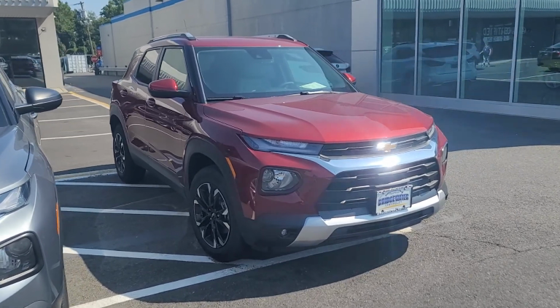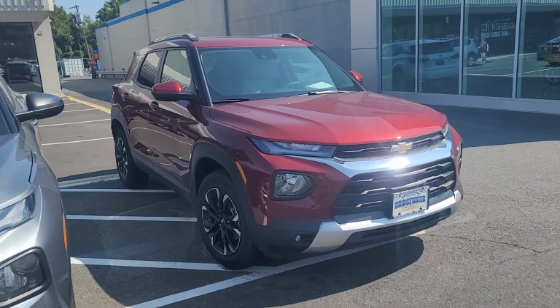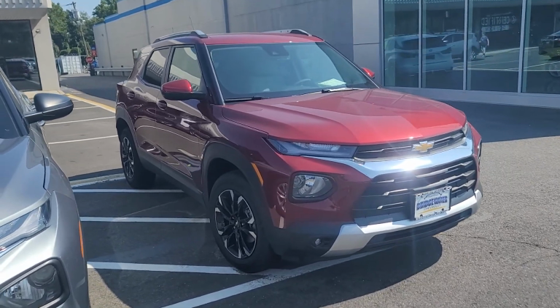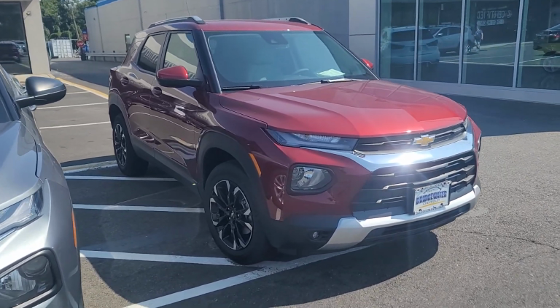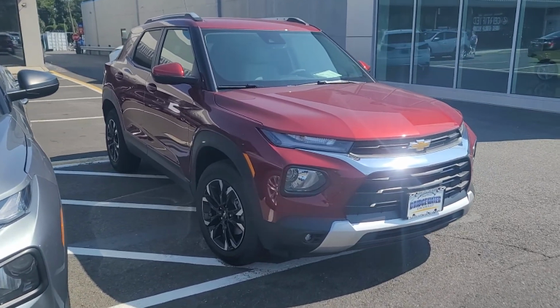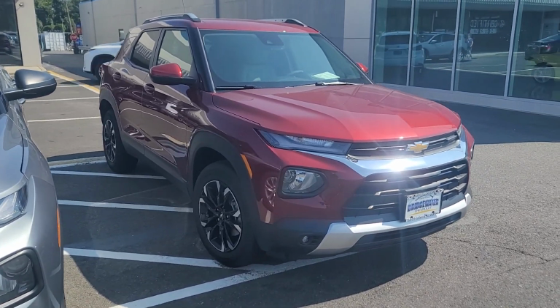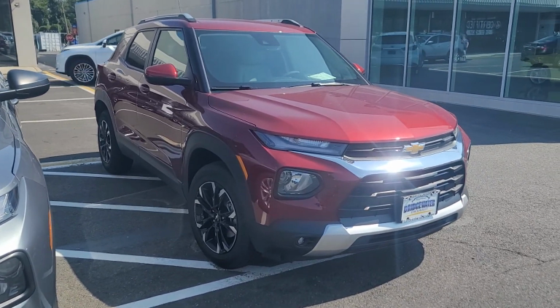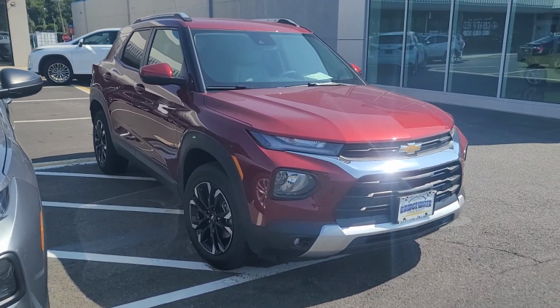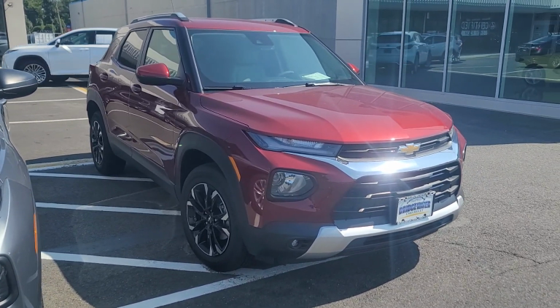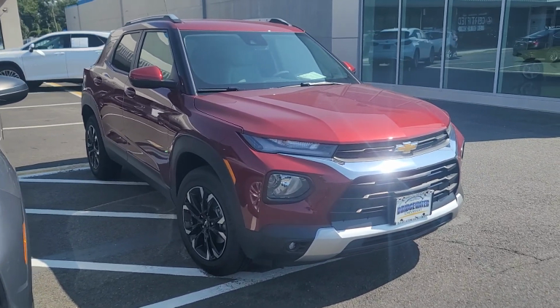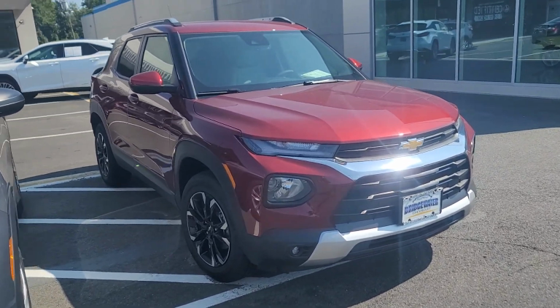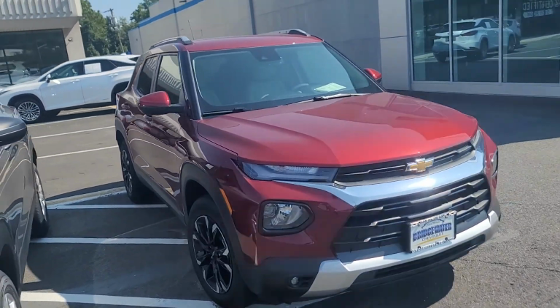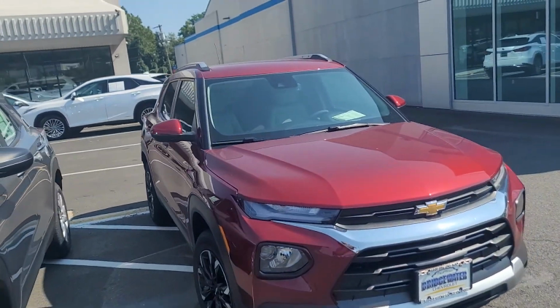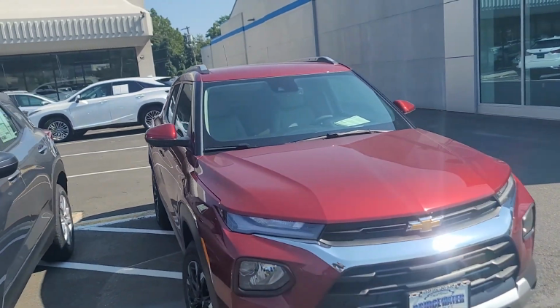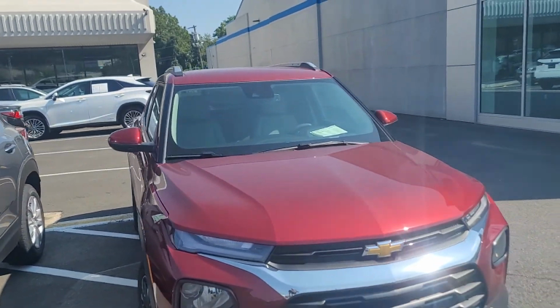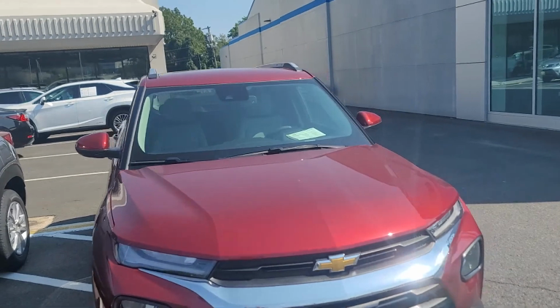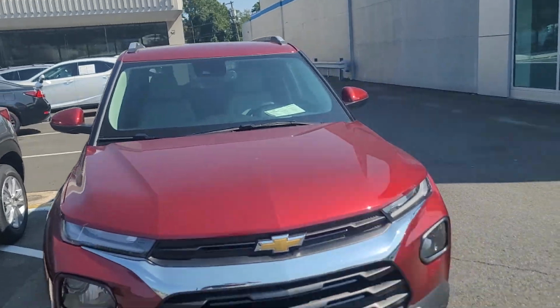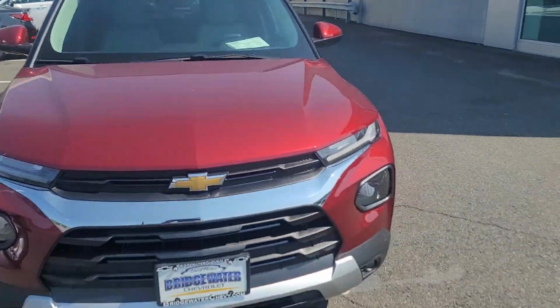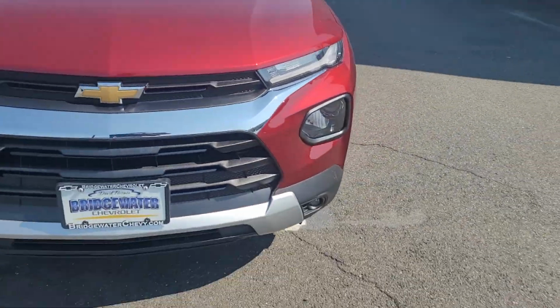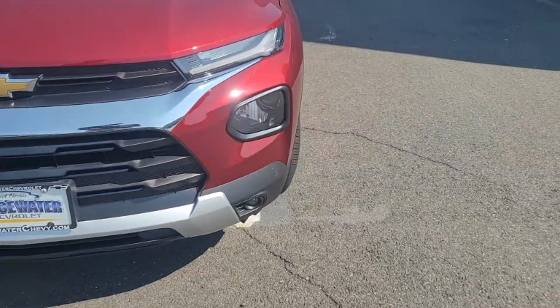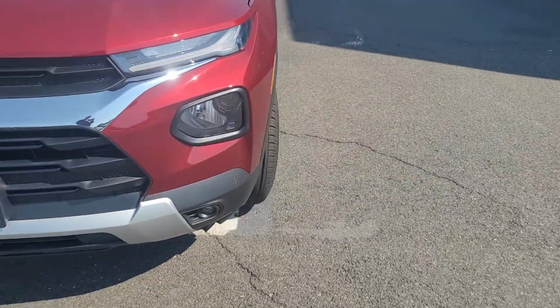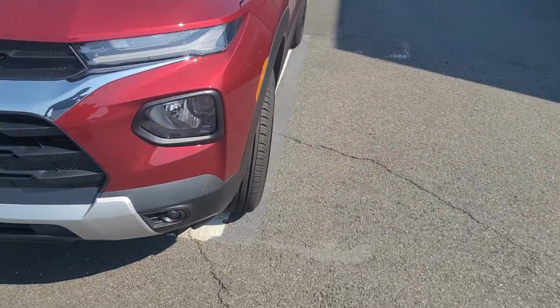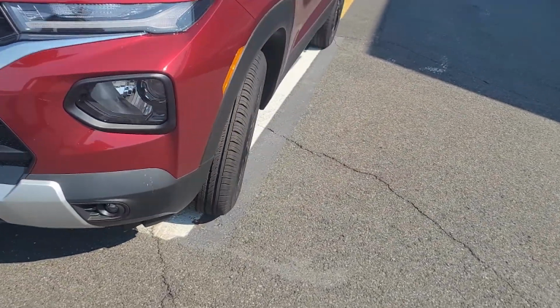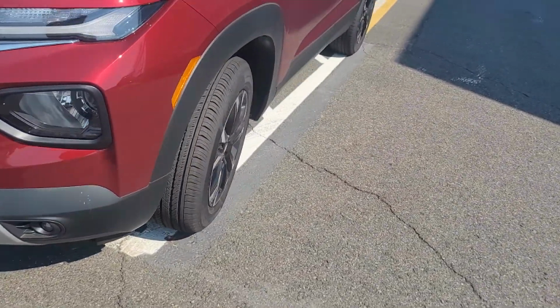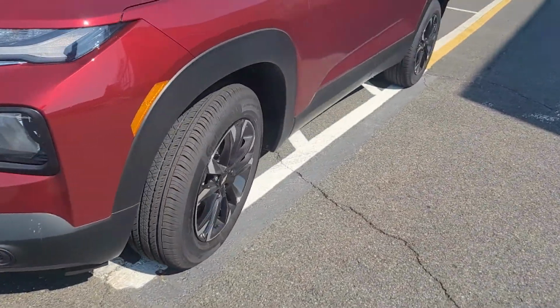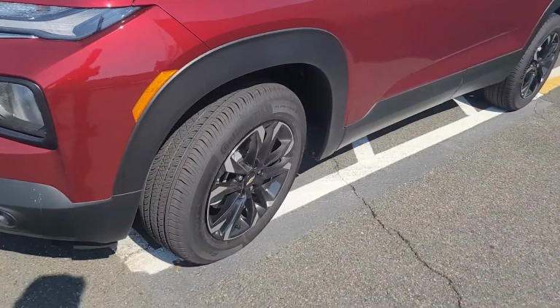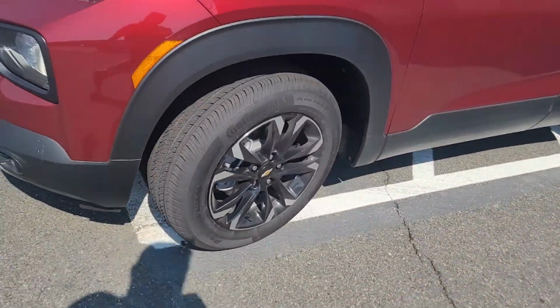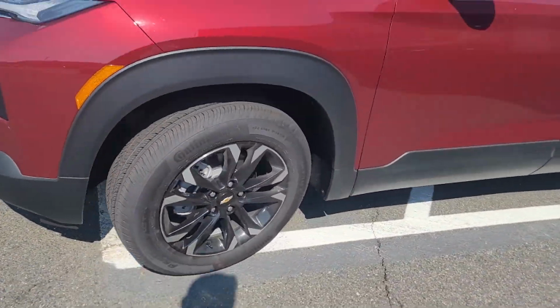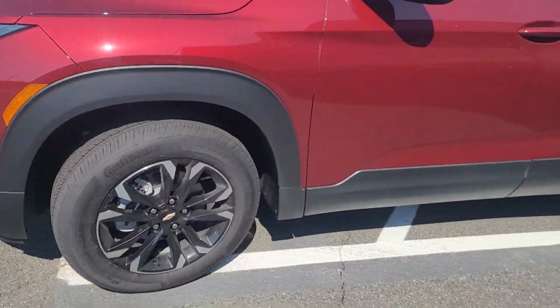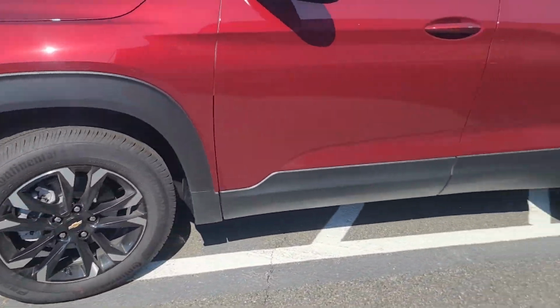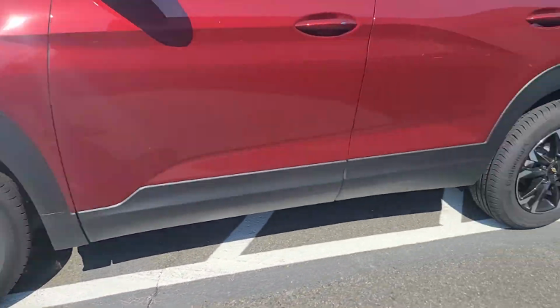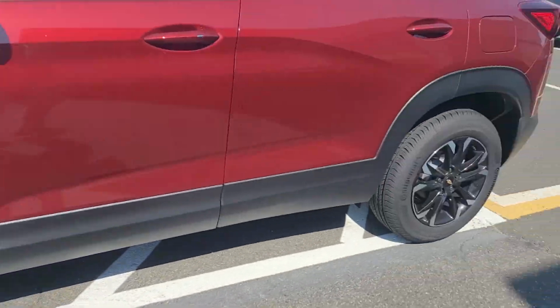This is that red LT package. Take a look — it's got the nice luggage racks and nice blacked out wheels.